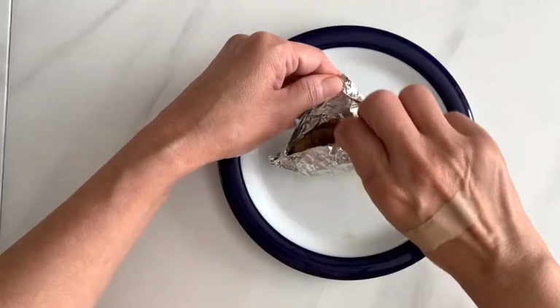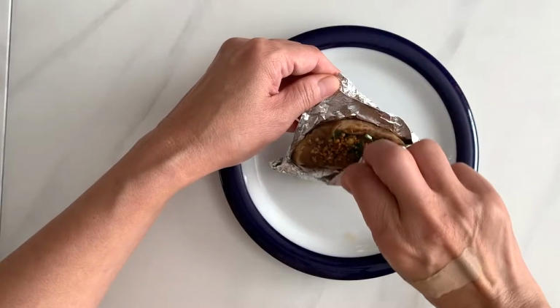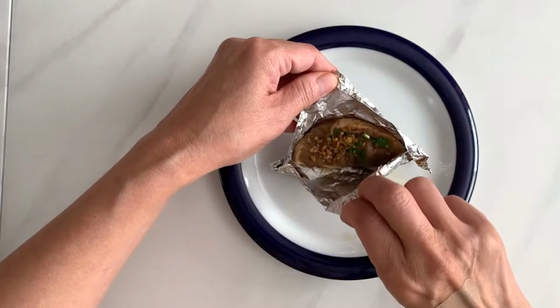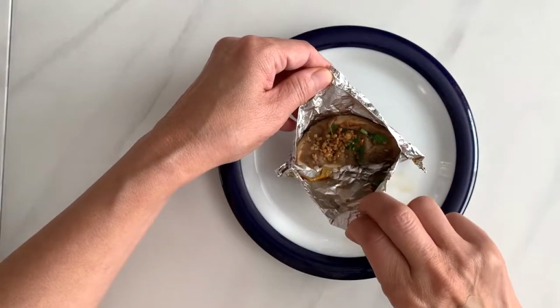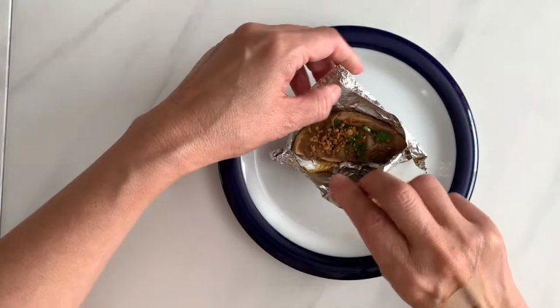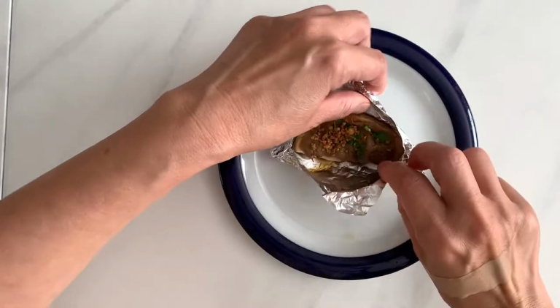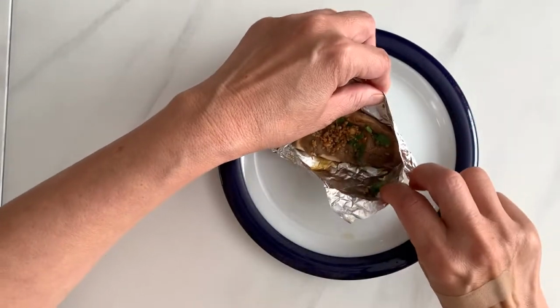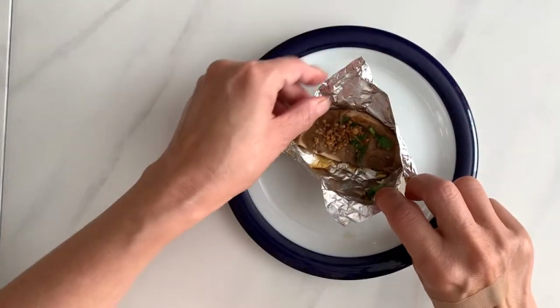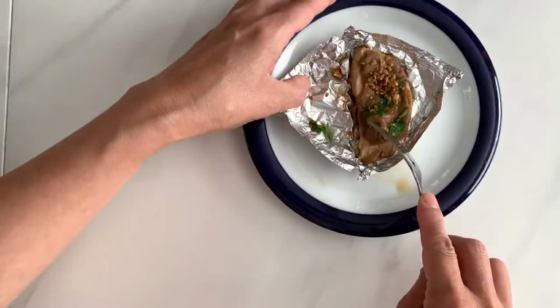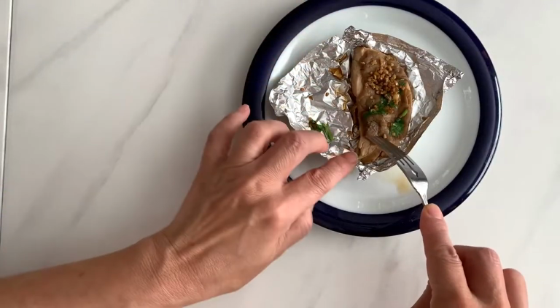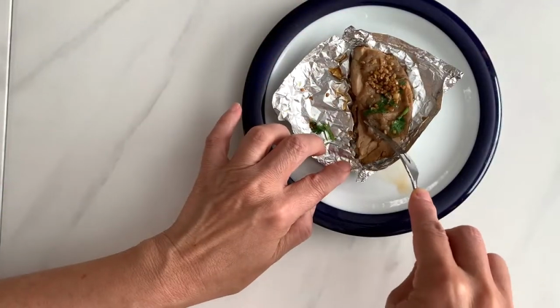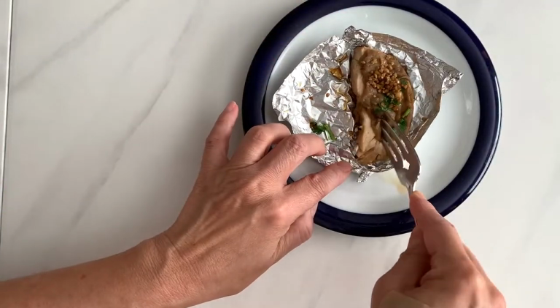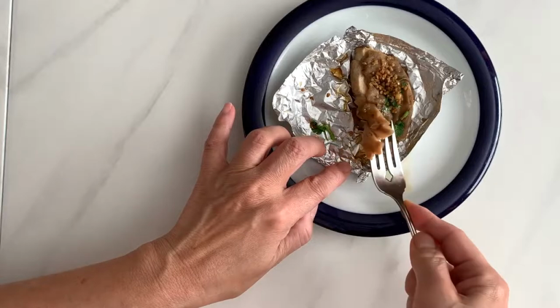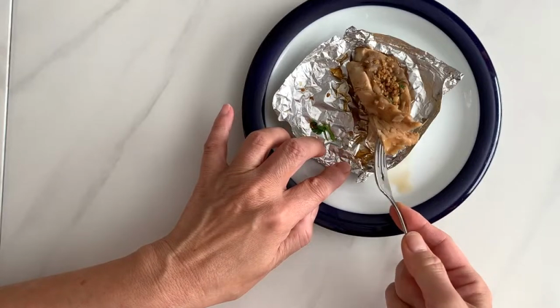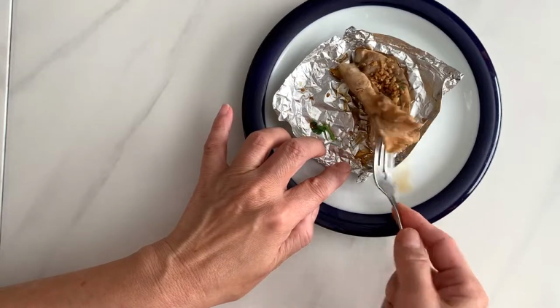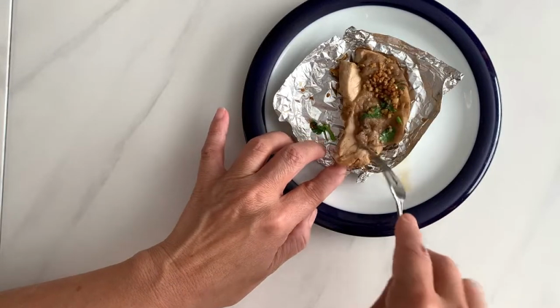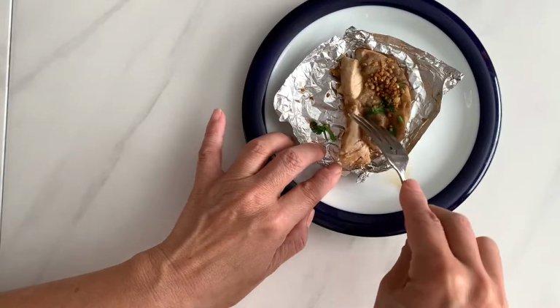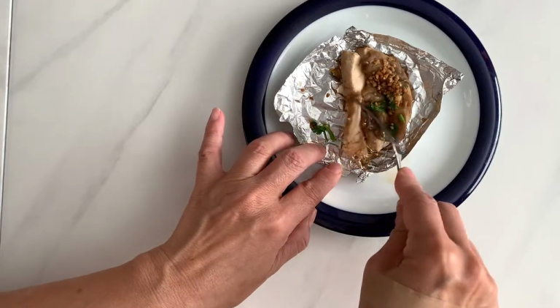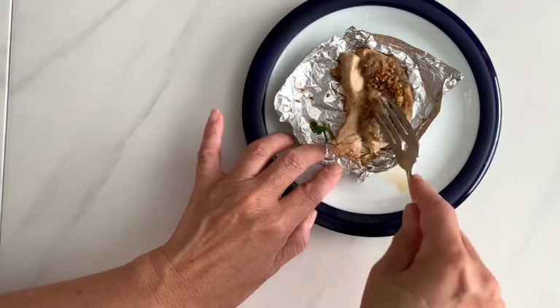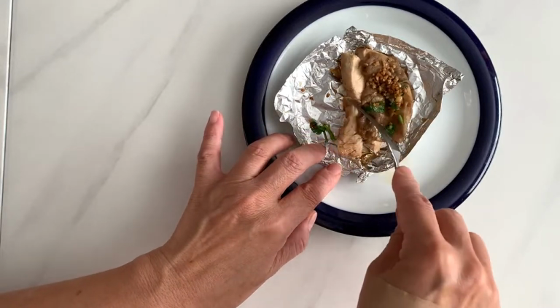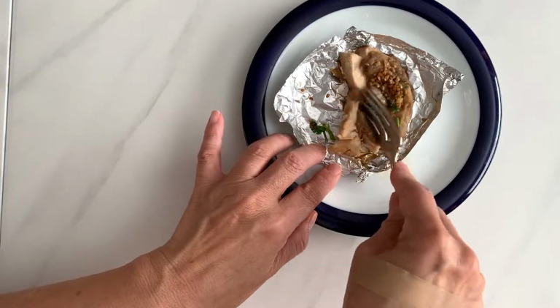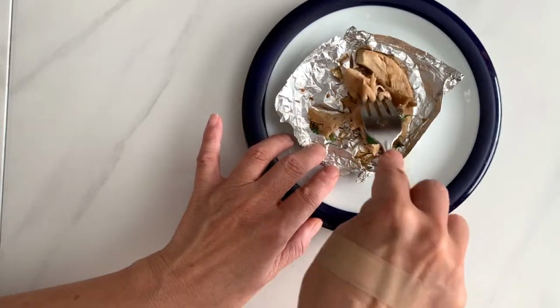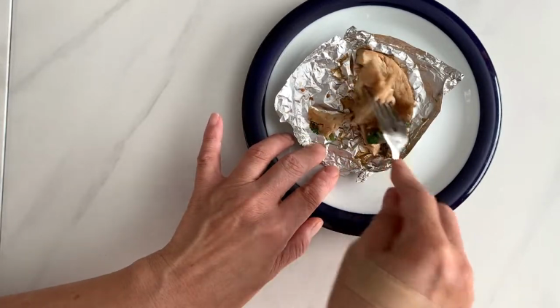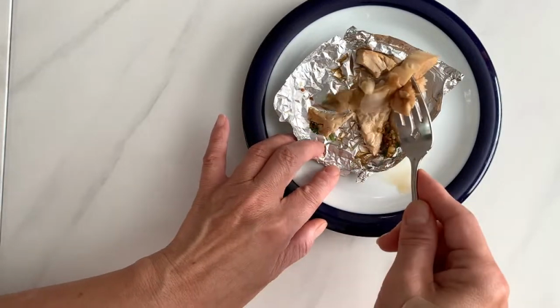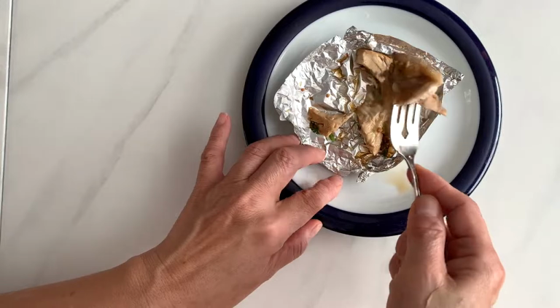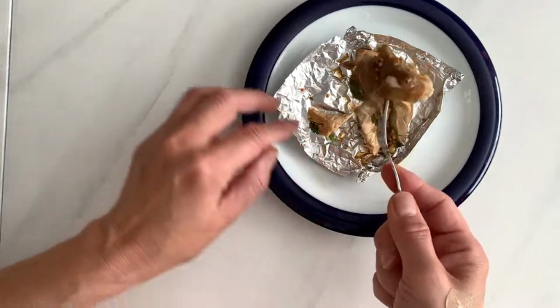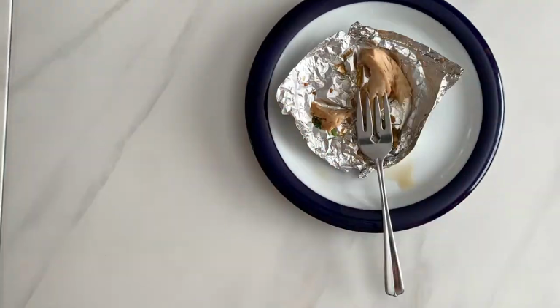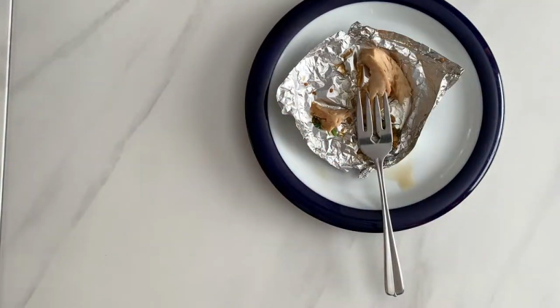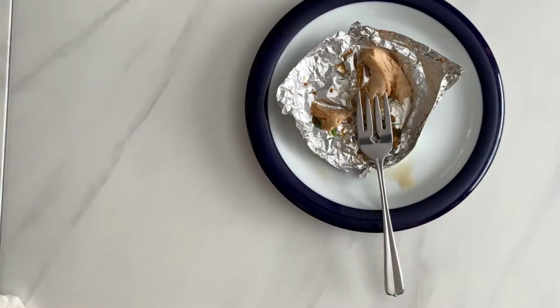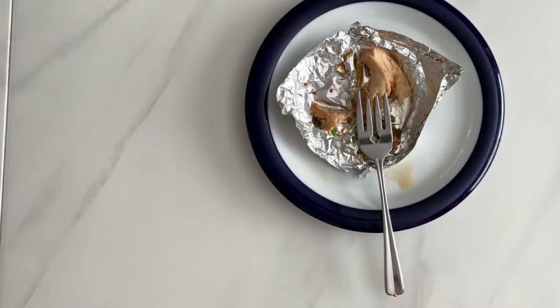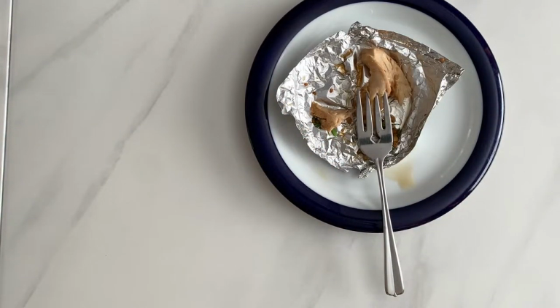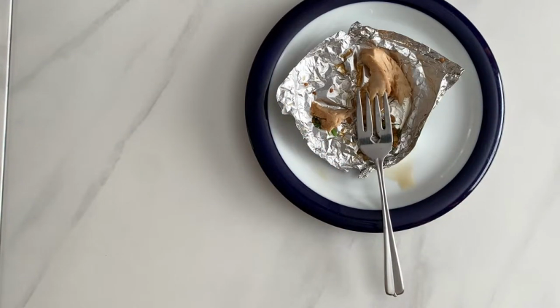See how soft and moist the chicken is? It is light but full of ginger and cilantro flavors — definitely your must-try appetizer. Please subscribe to my channel if you like this video. See you next time!